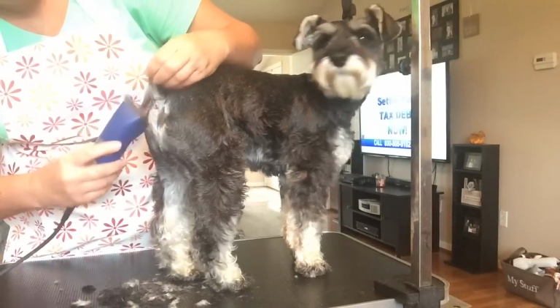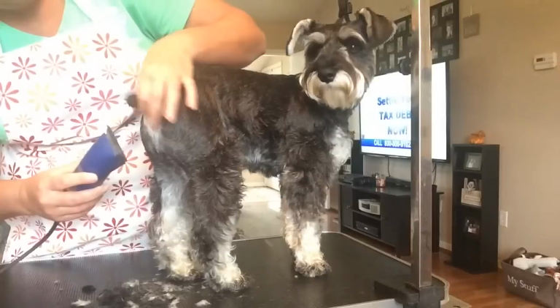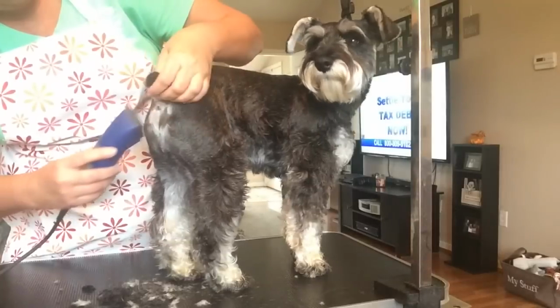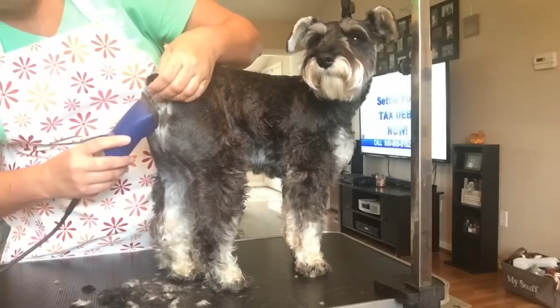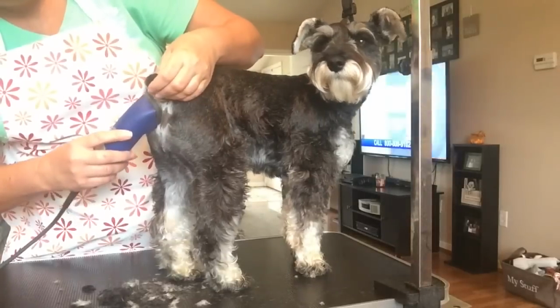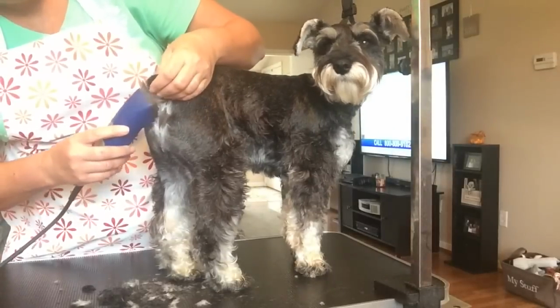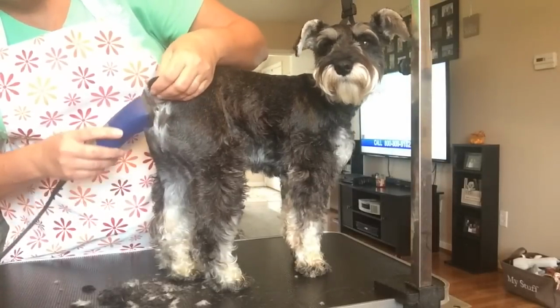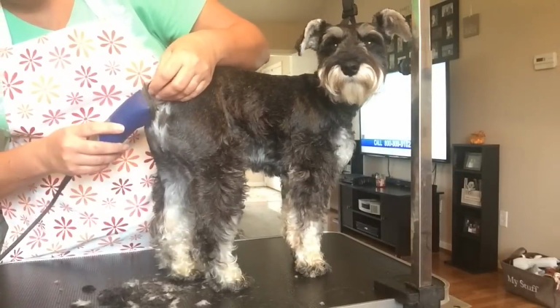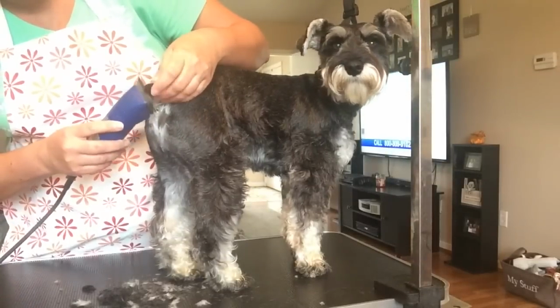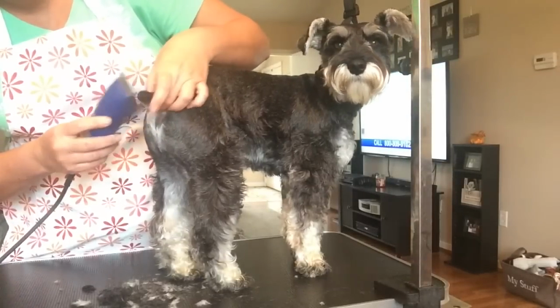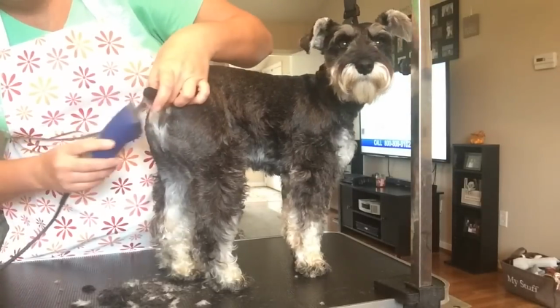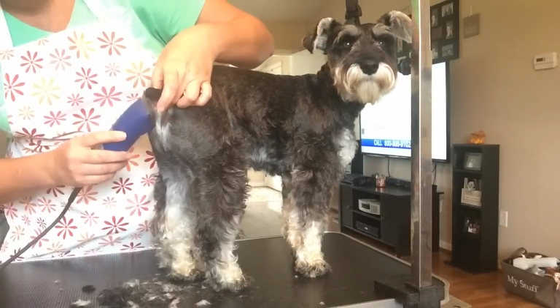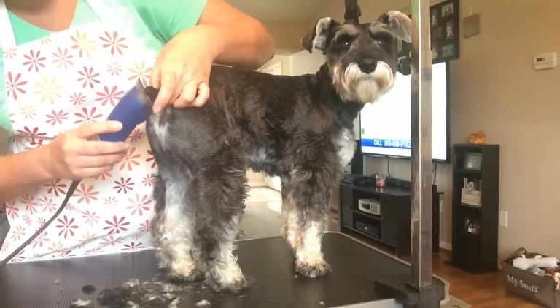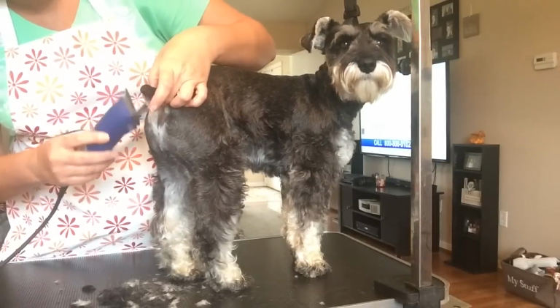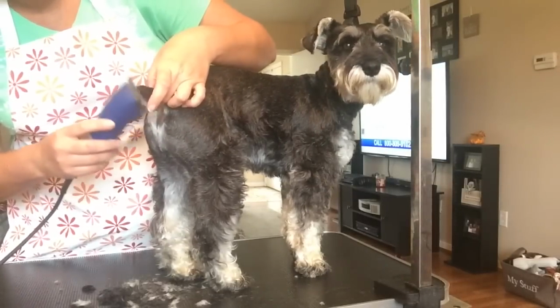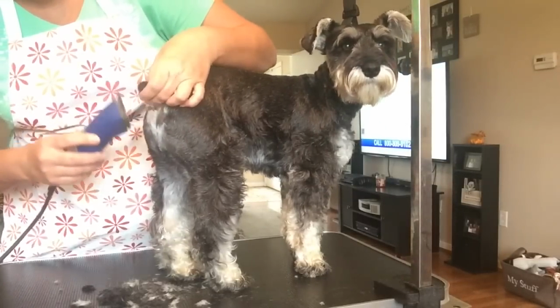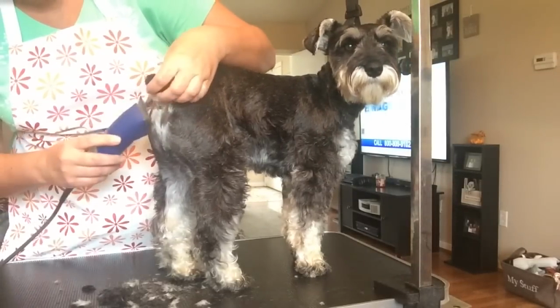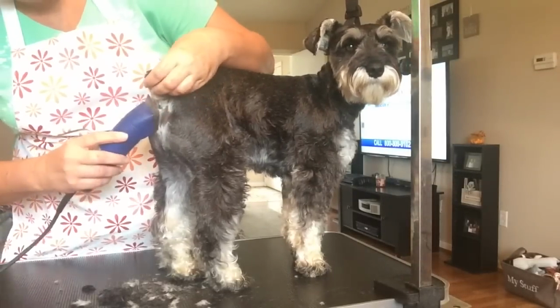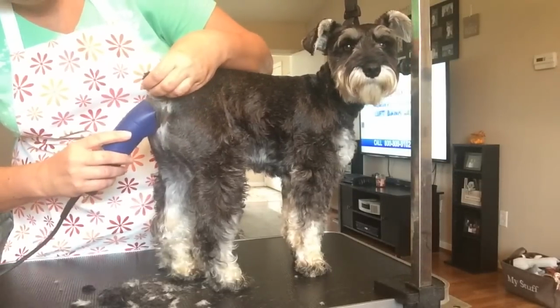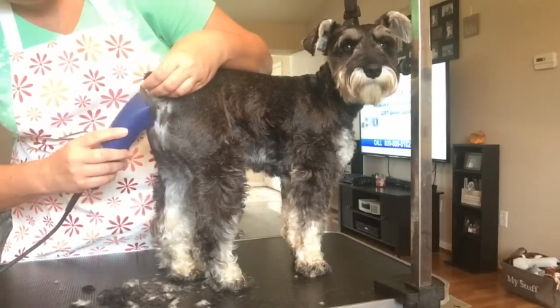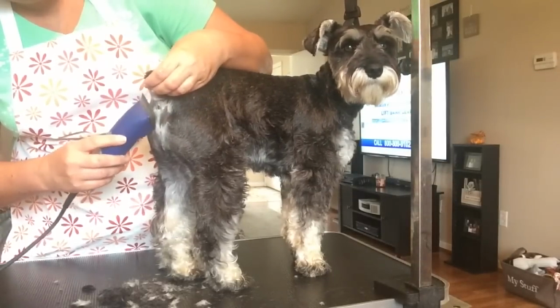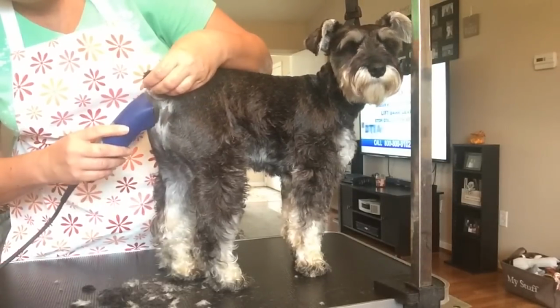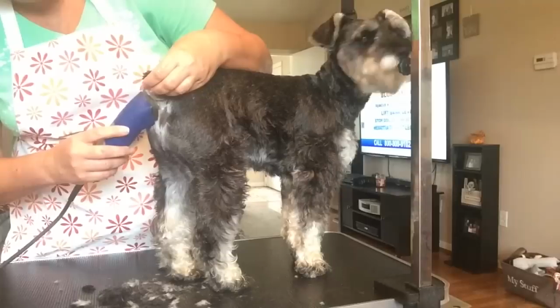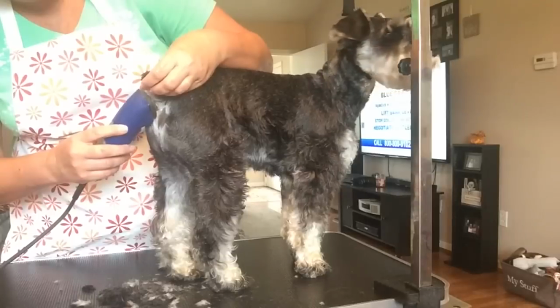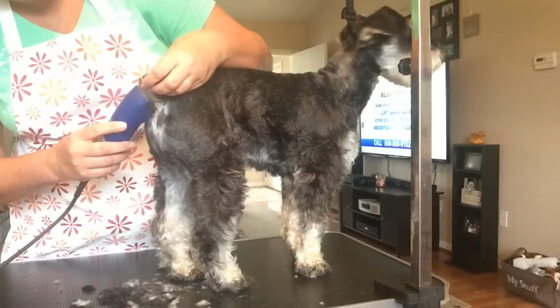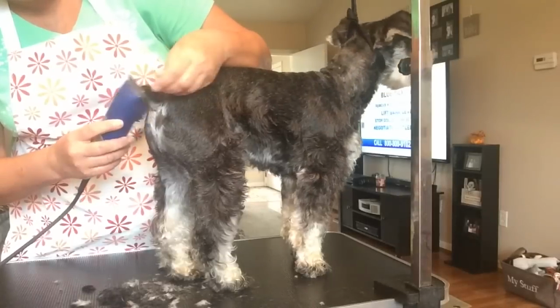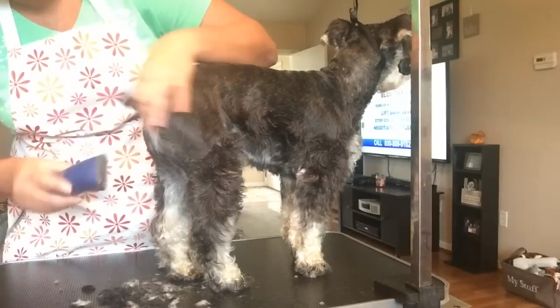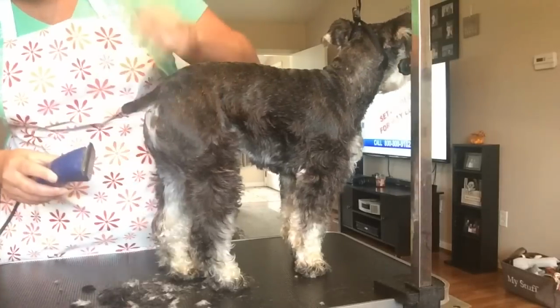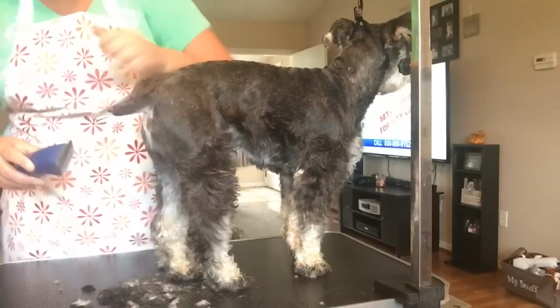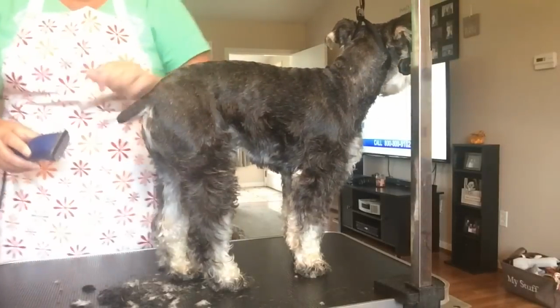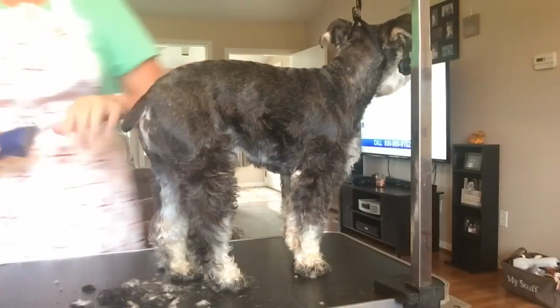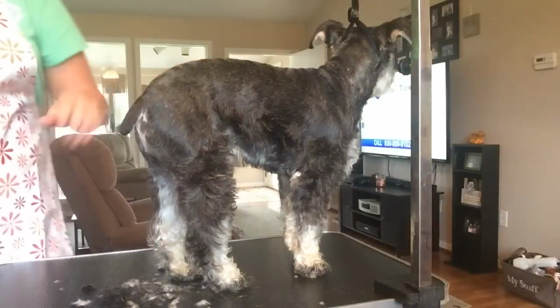It's okay — I'm going to talk to them and tell them it's okay. I'm not going to hurt them, just cleaning it up.